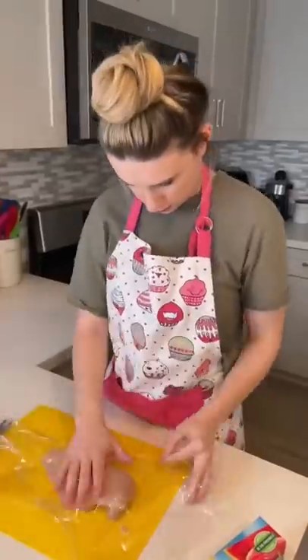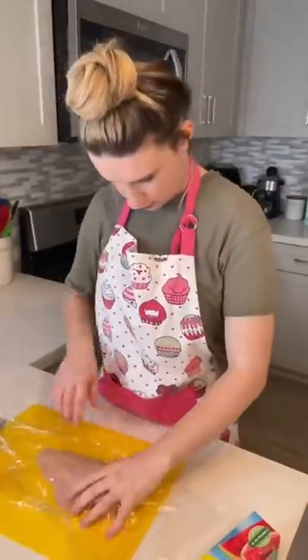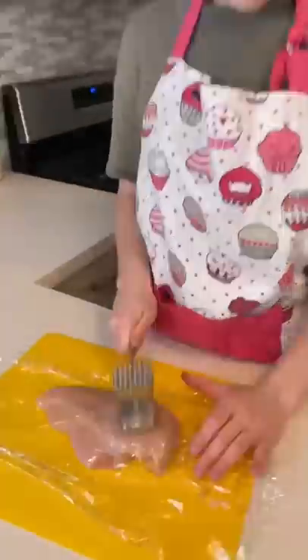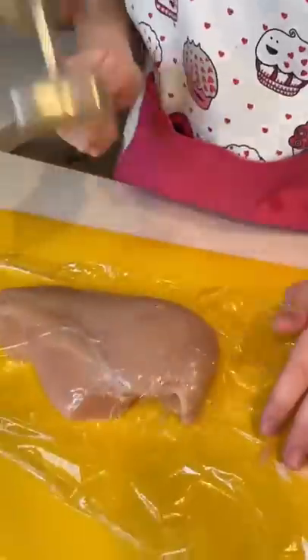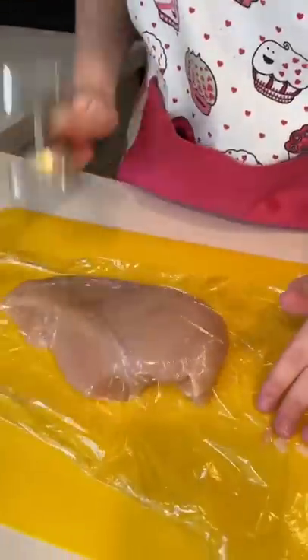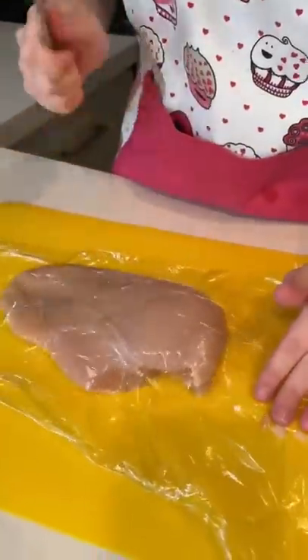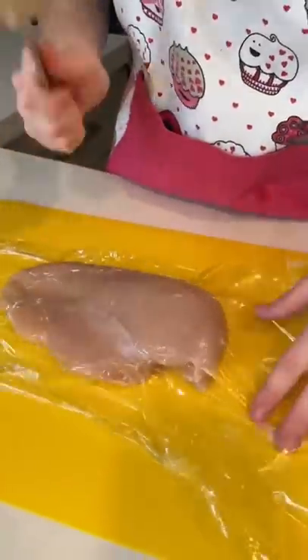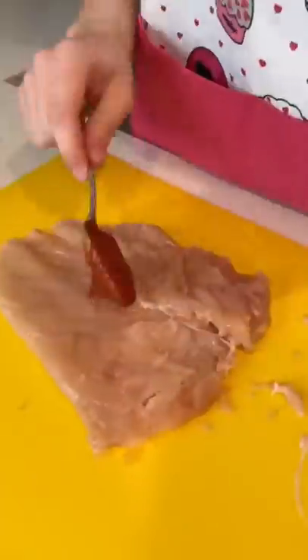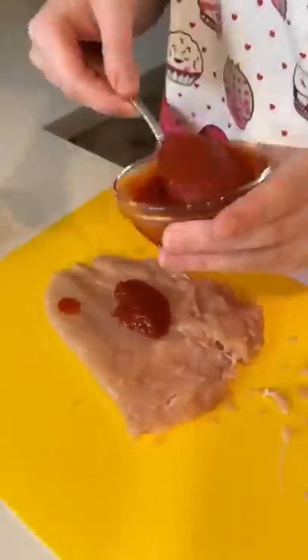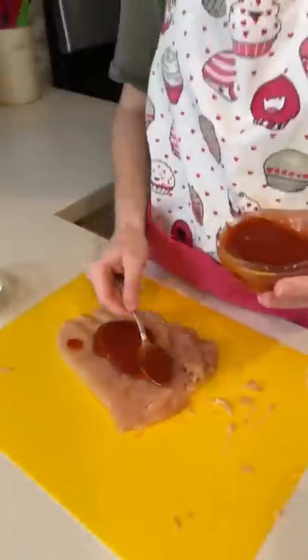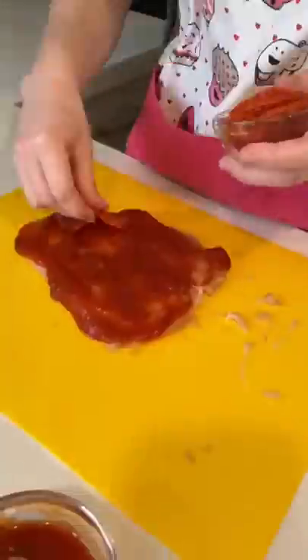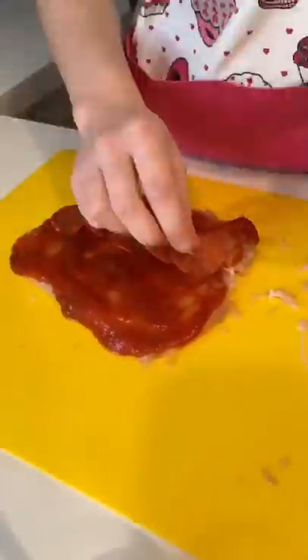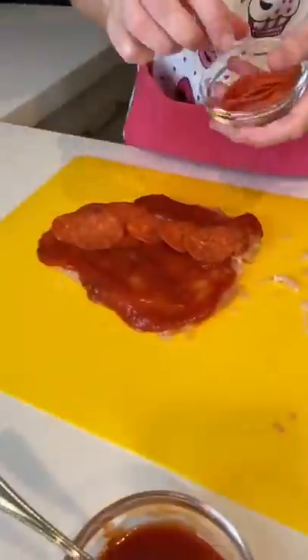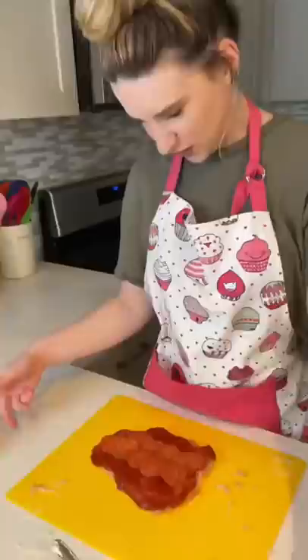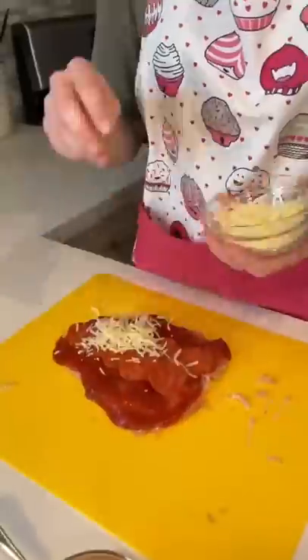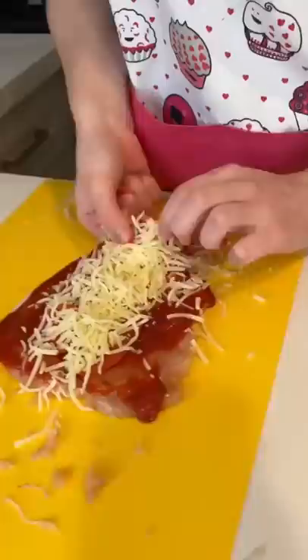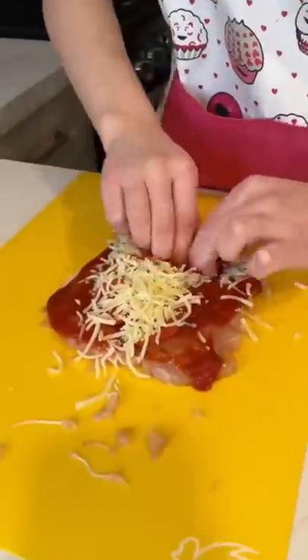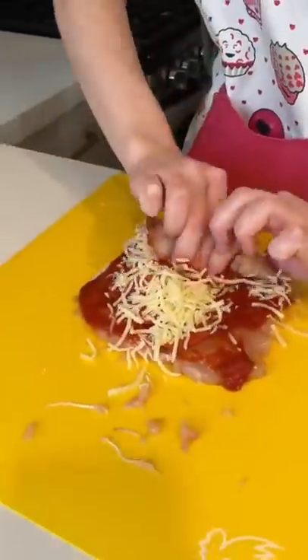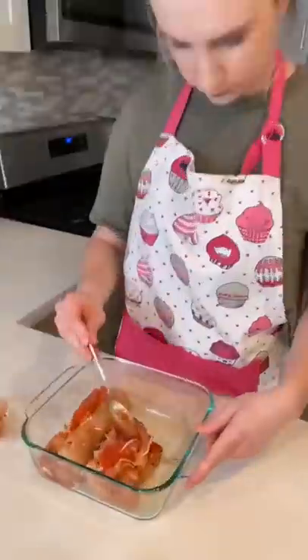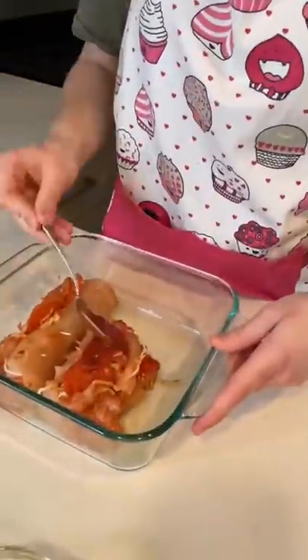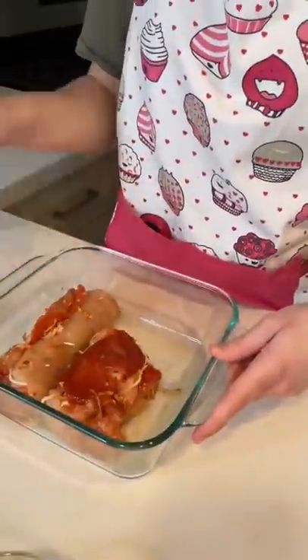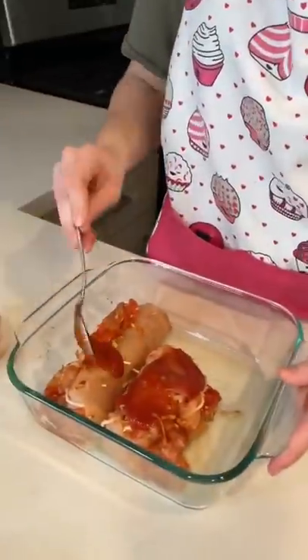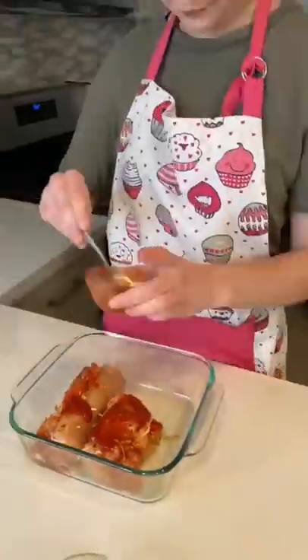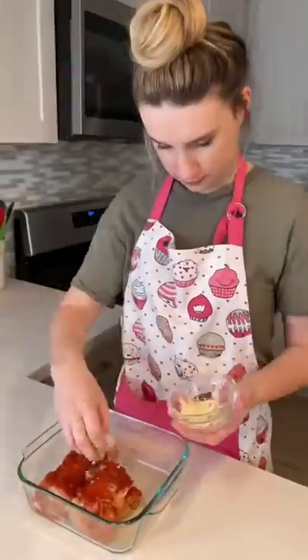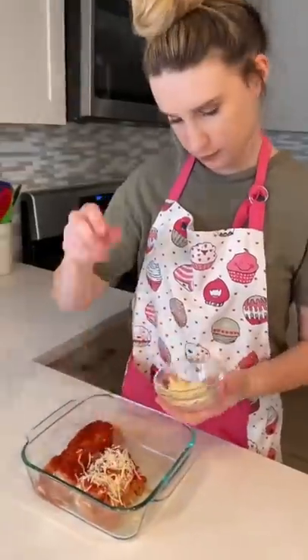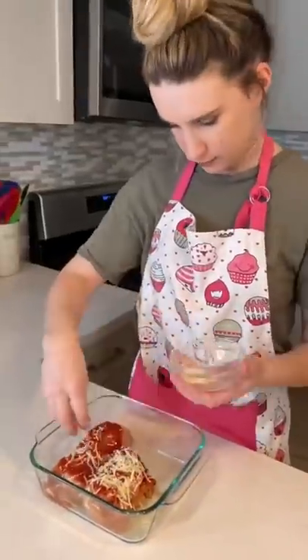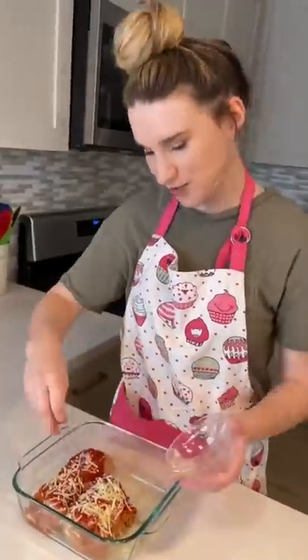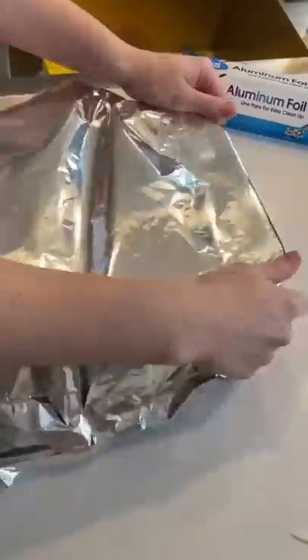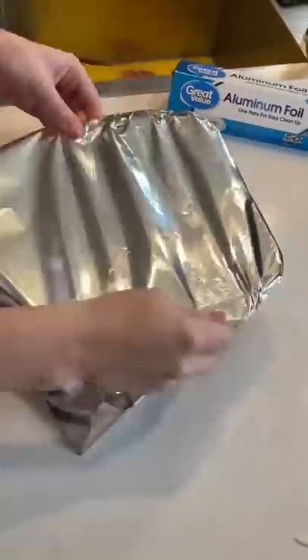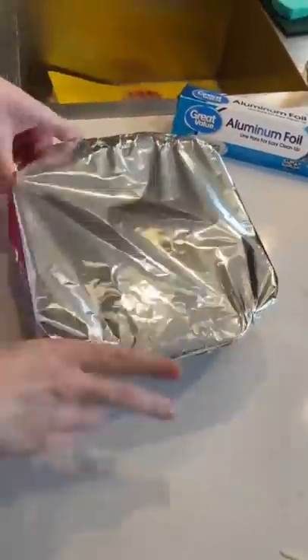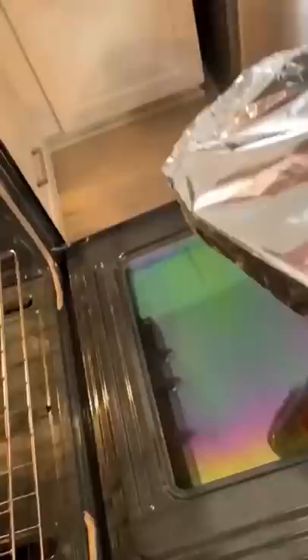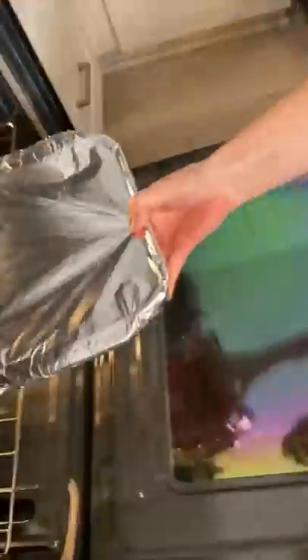First, I beat my chicken flat until it was a quarter inch thick. Then I spread my sauce, pepperoni, and cheese on top and I rolled up my chicken. Then I put some more pizza sauce and mozzarella cheese on top, covered it with foil, and put it in the oven.